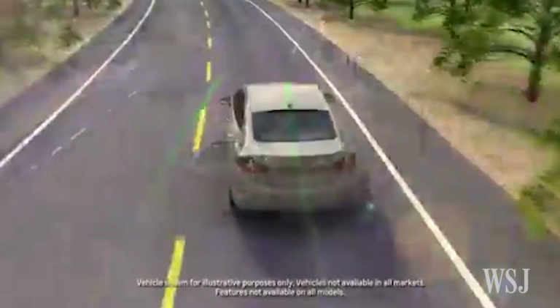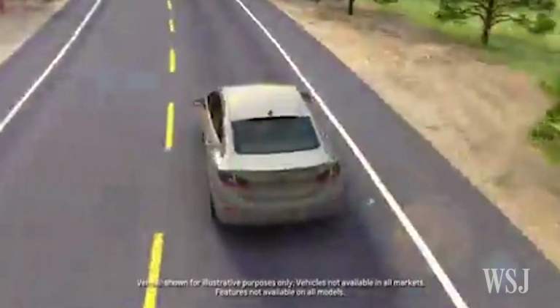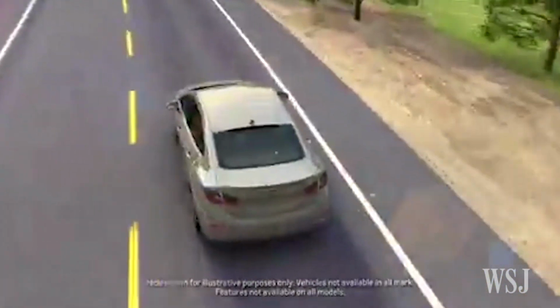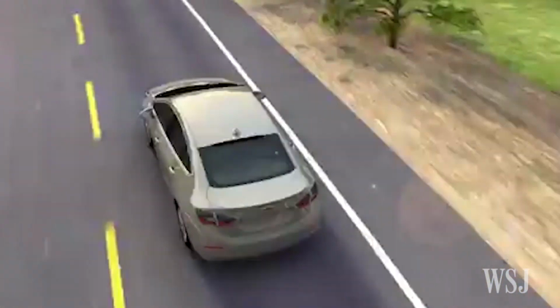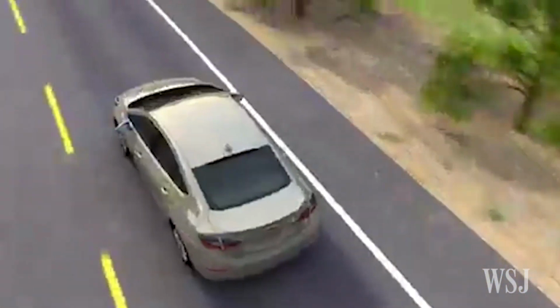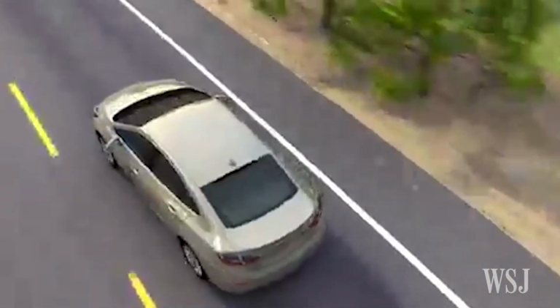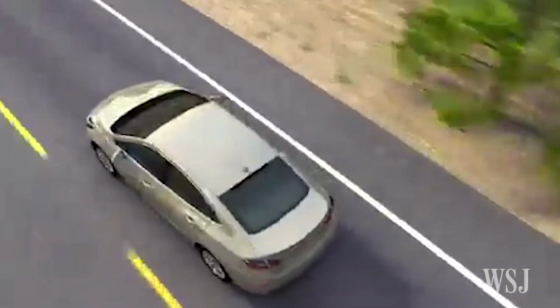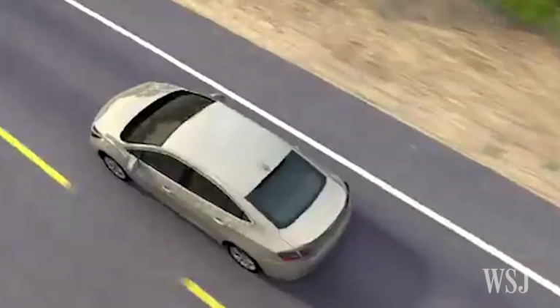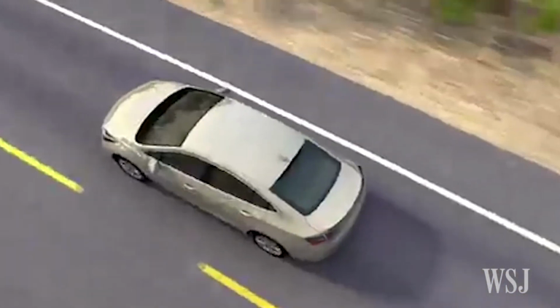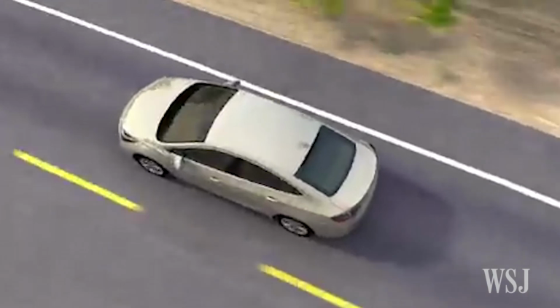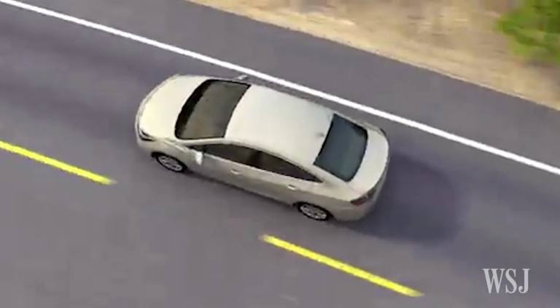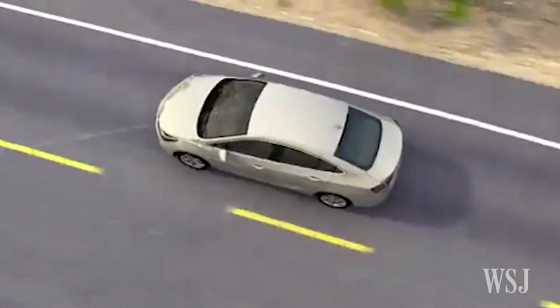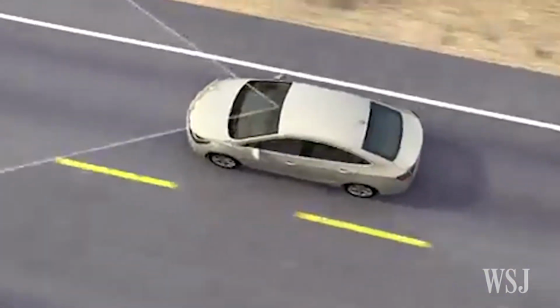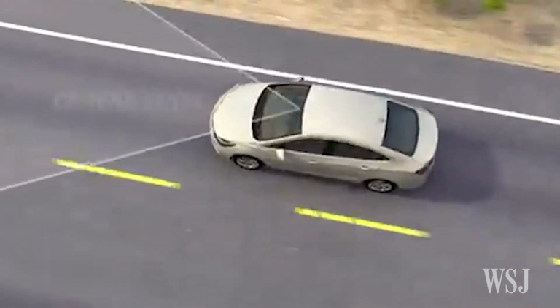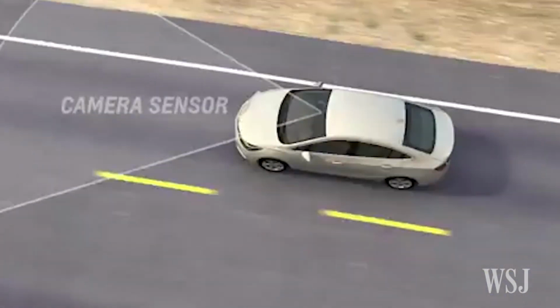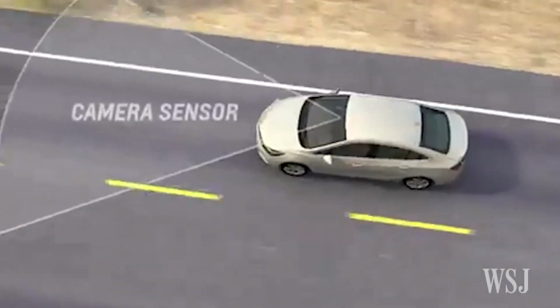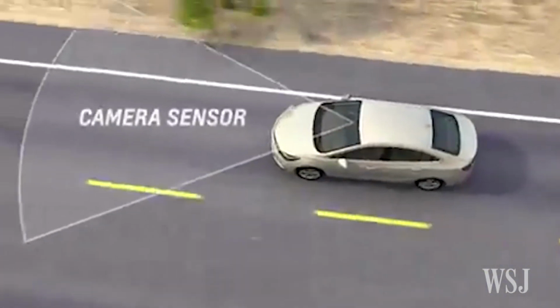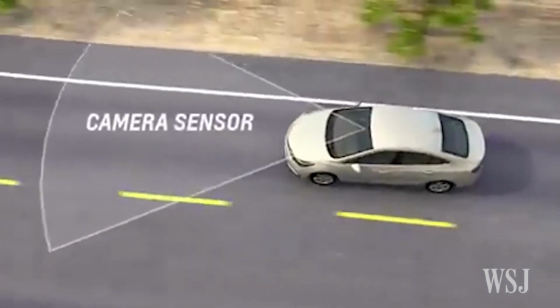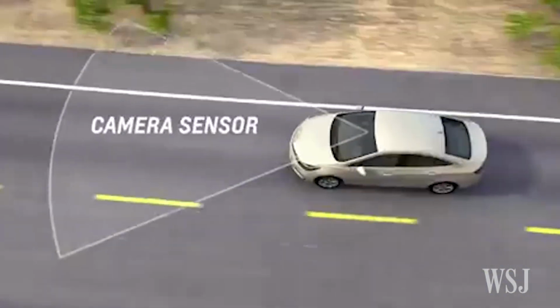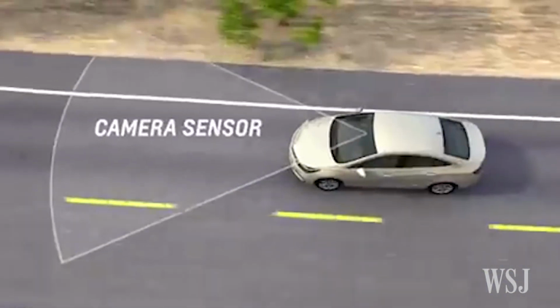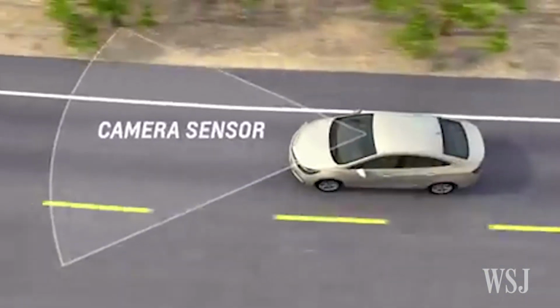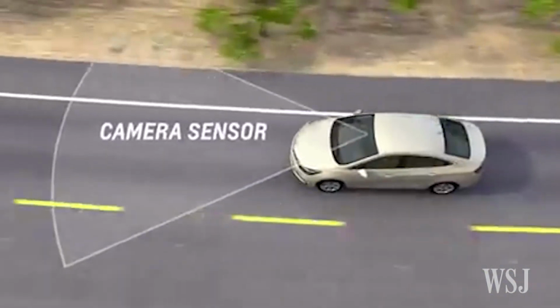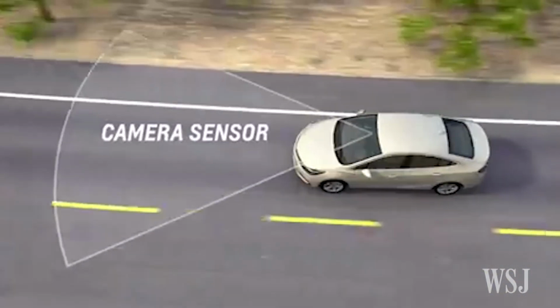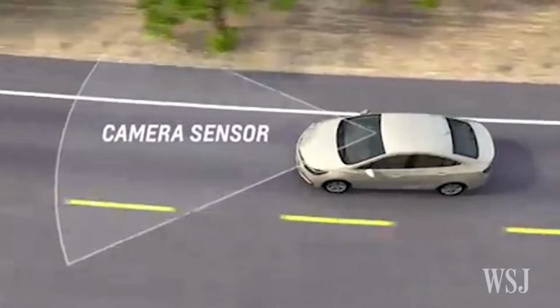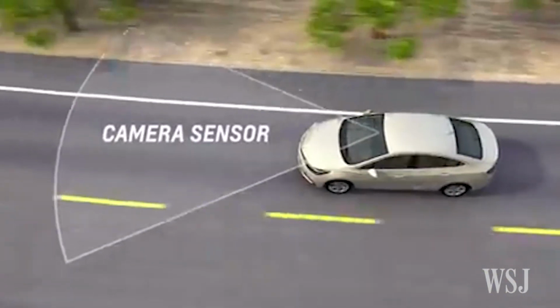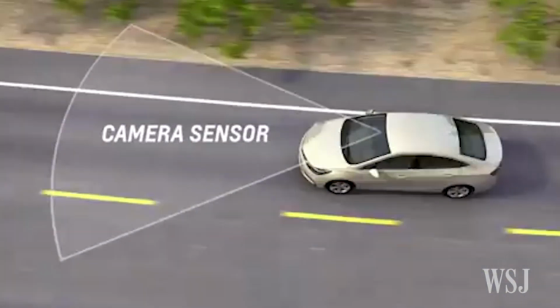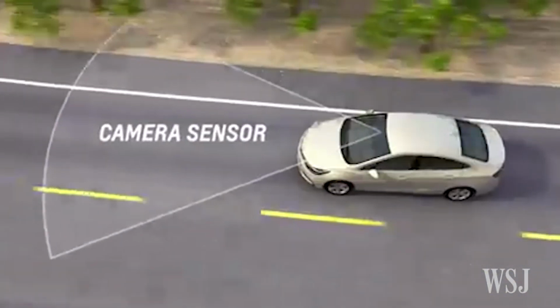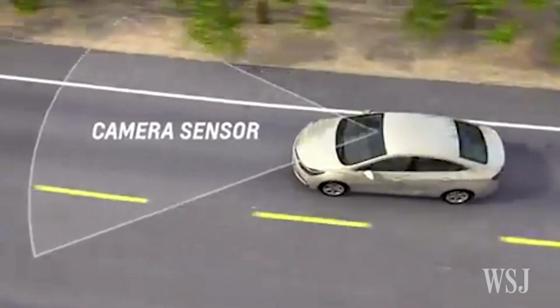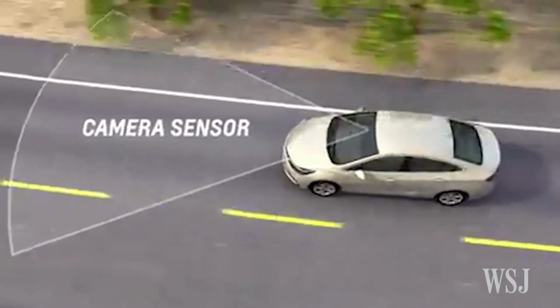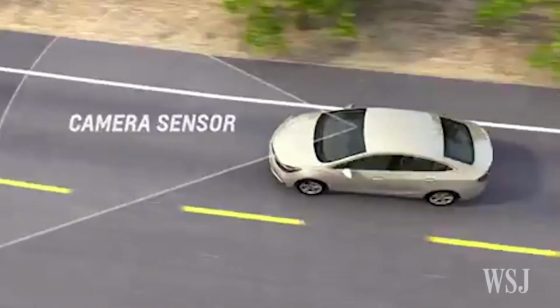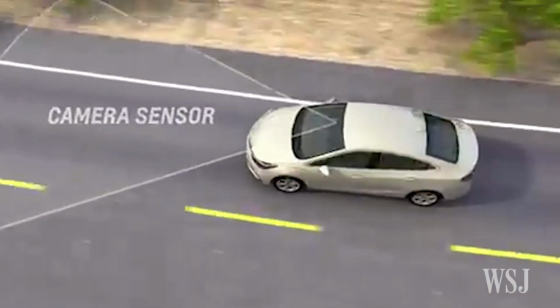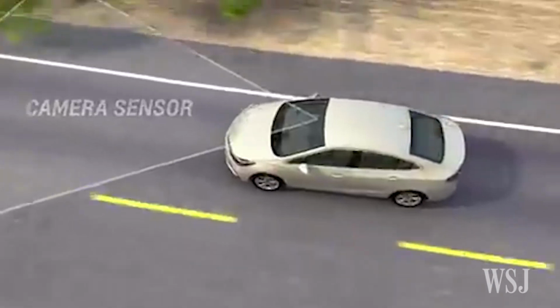This feature uses a forward-looking camera. When you're in forward gear and traveling above 37 miles per hour, or 60 kilometers per hour, this sensor looks directly ahead to detect lane lines.